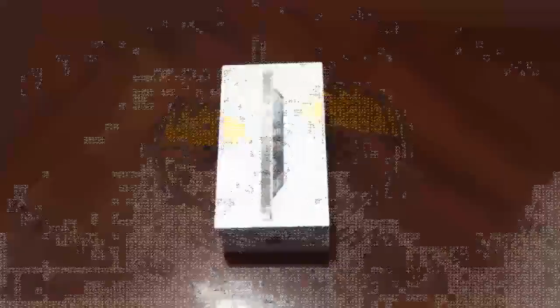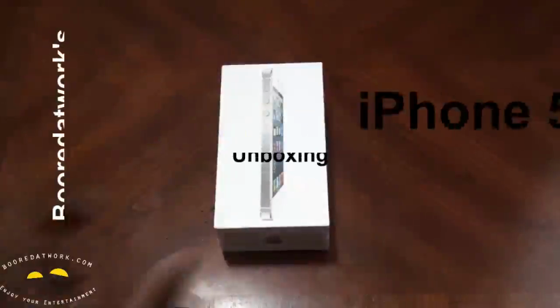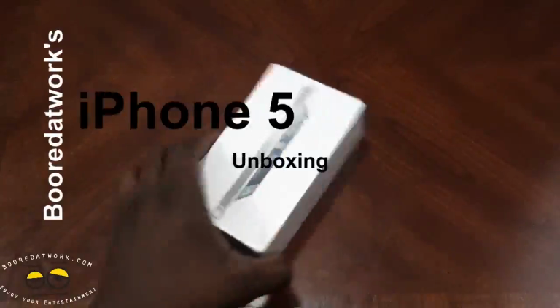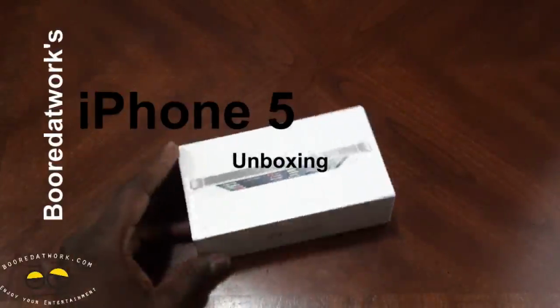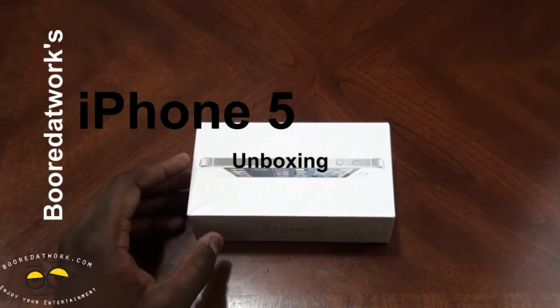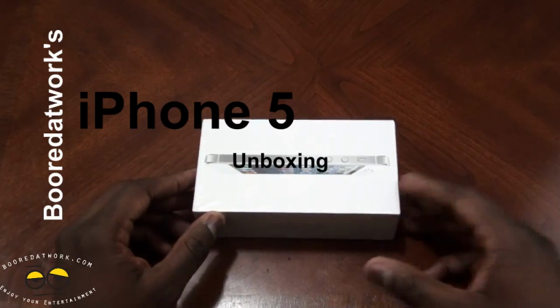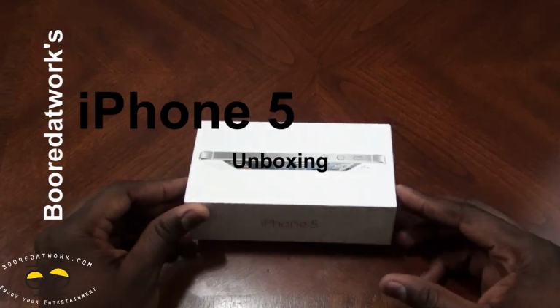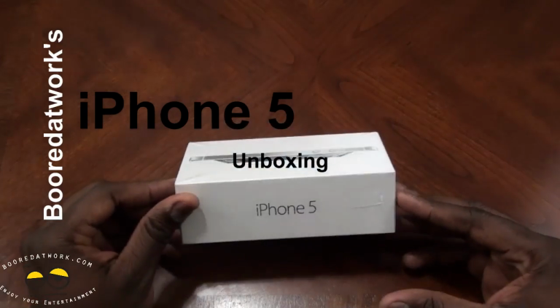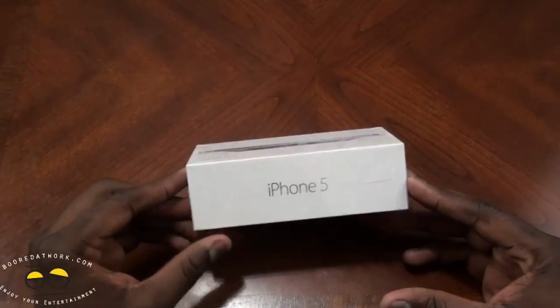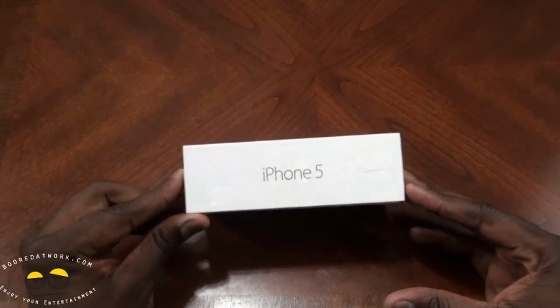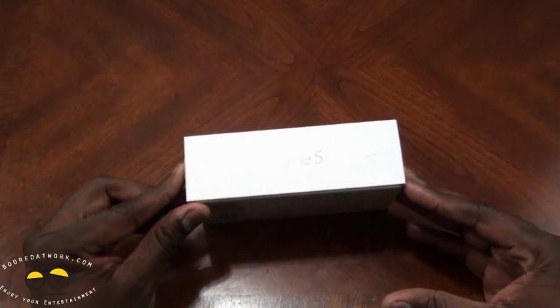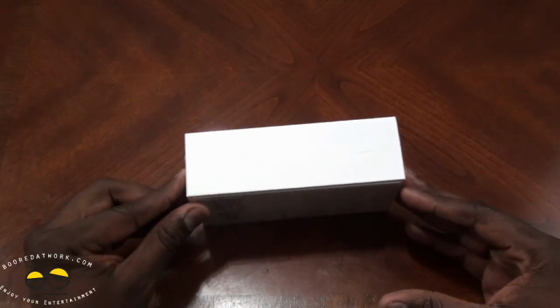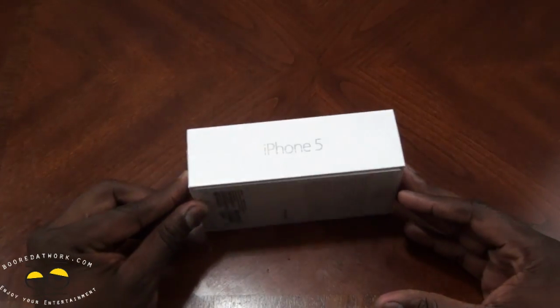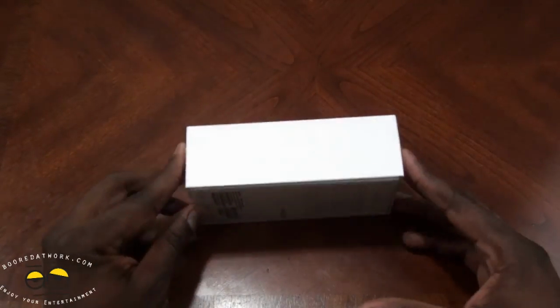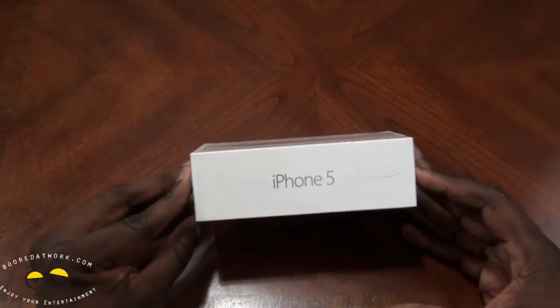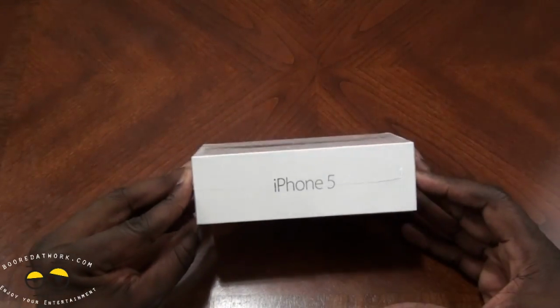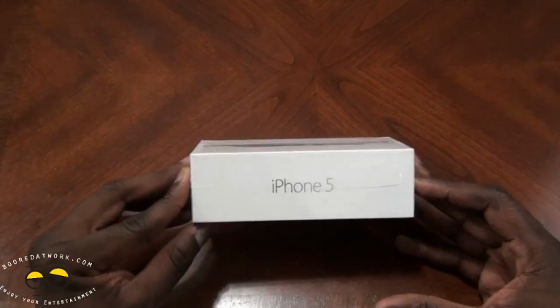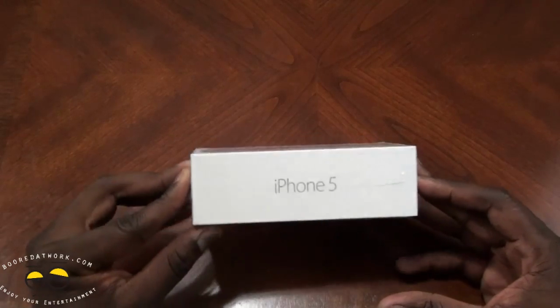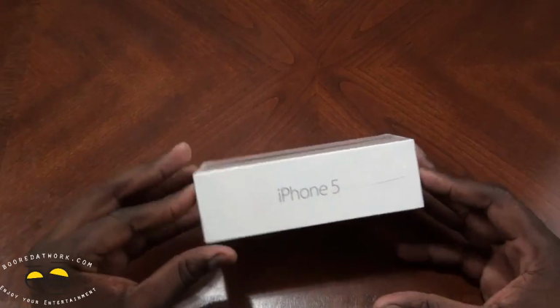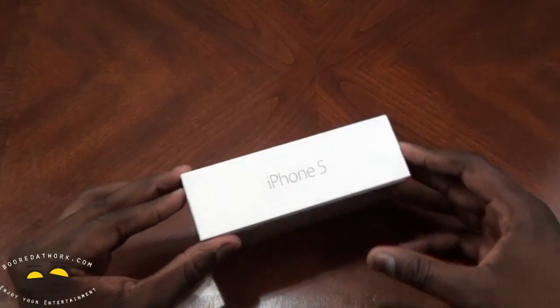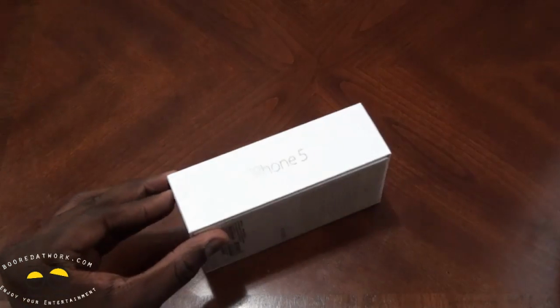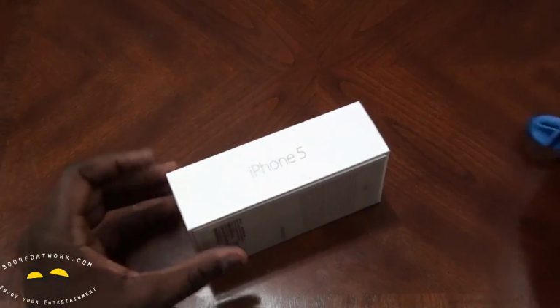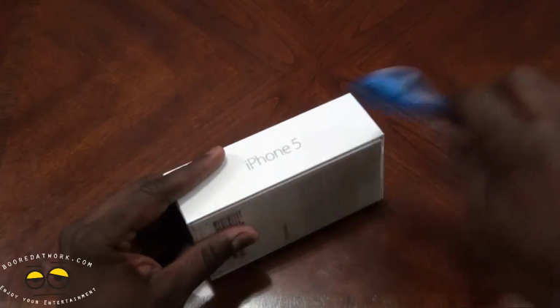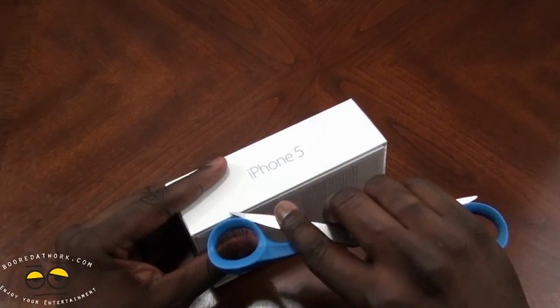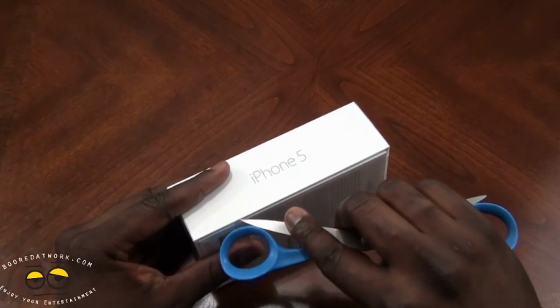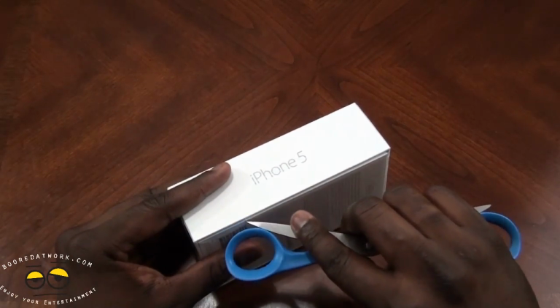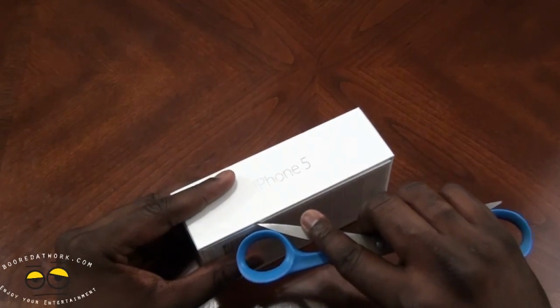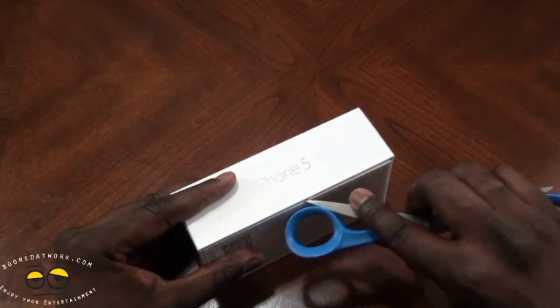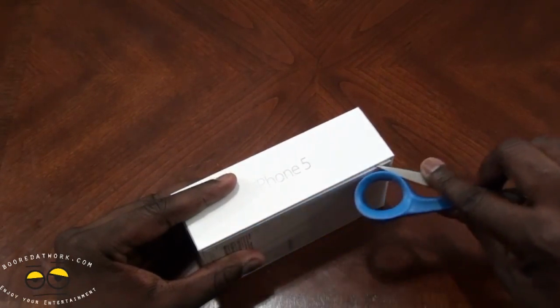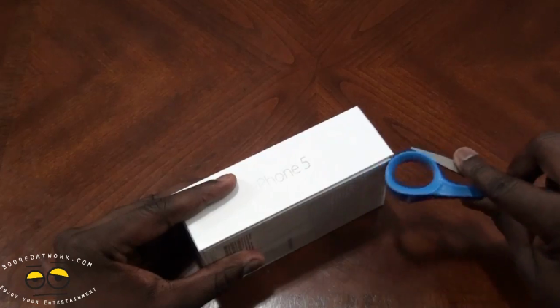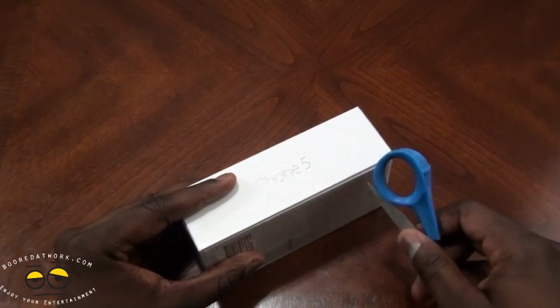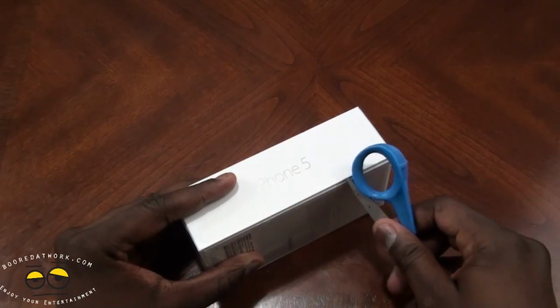Hi, this is Thundee from BoarderWalk.com and today we'll be unboxing our iPhone 5. We have the white version, 64 gigabytes. Sorry we didn't unbox this on Friday for you, but we have it here now.